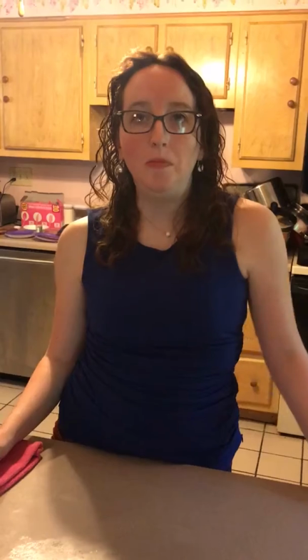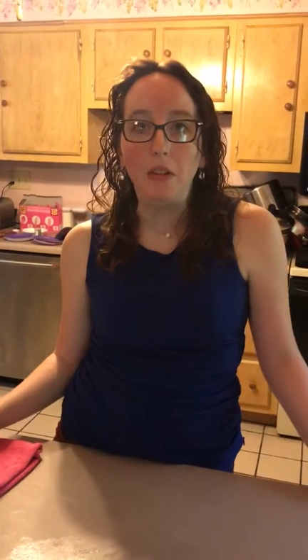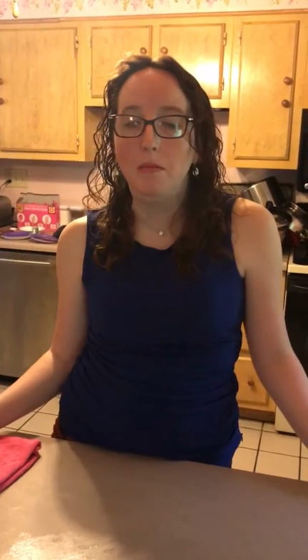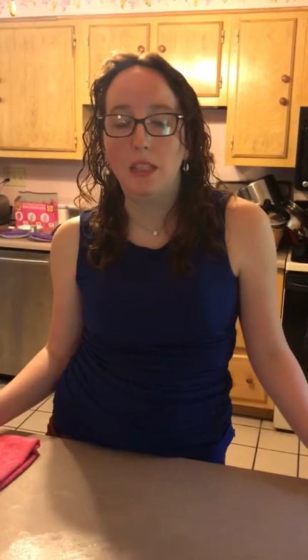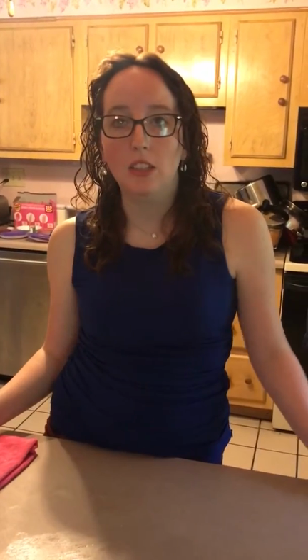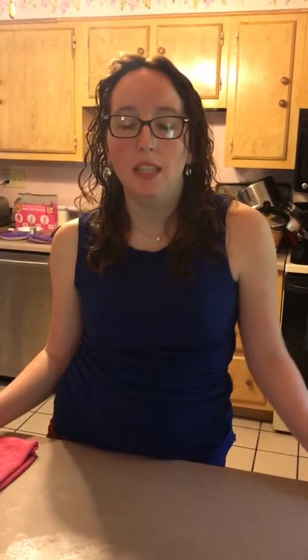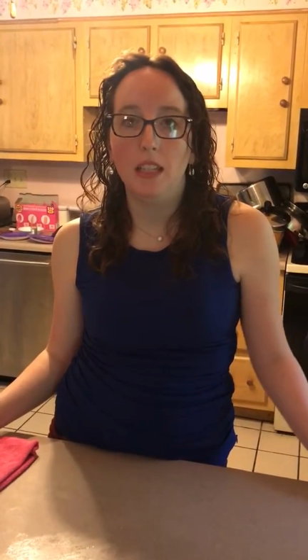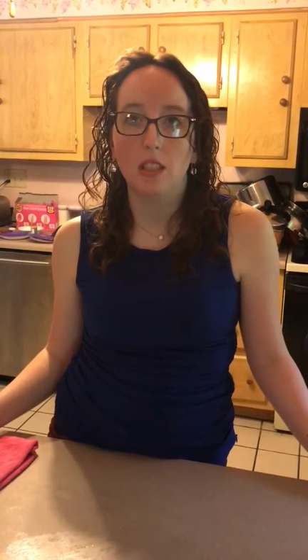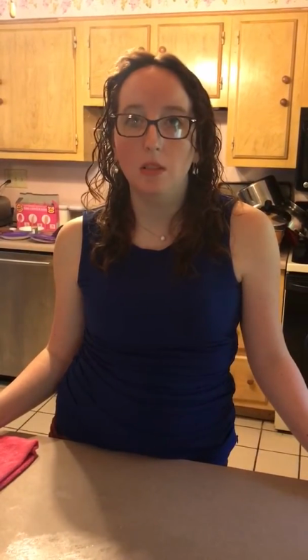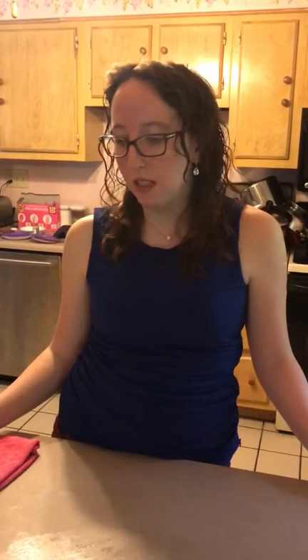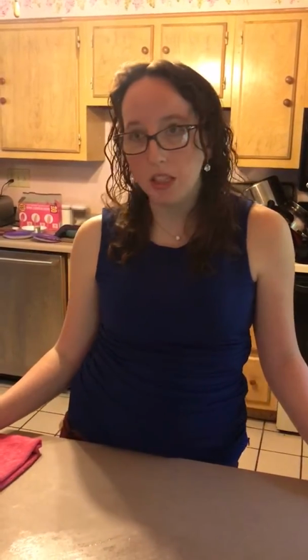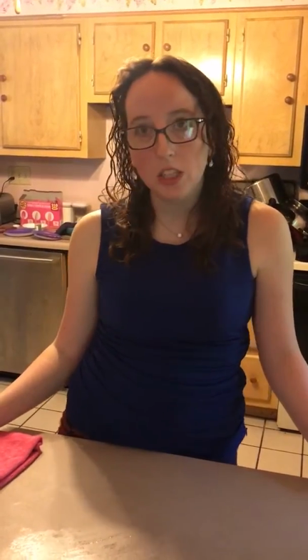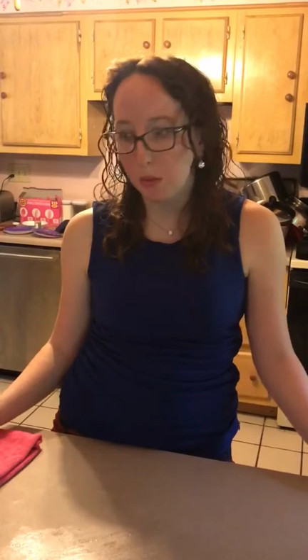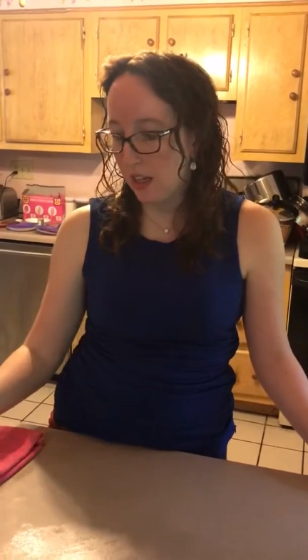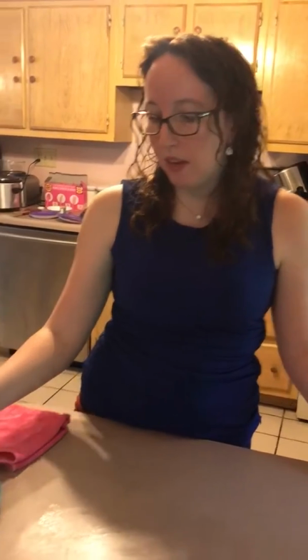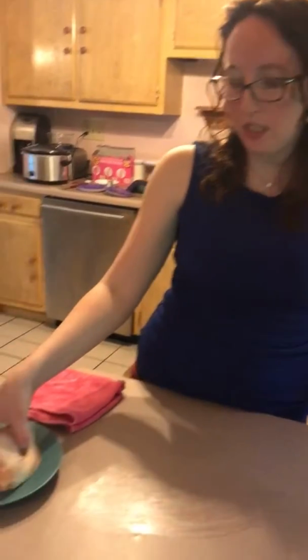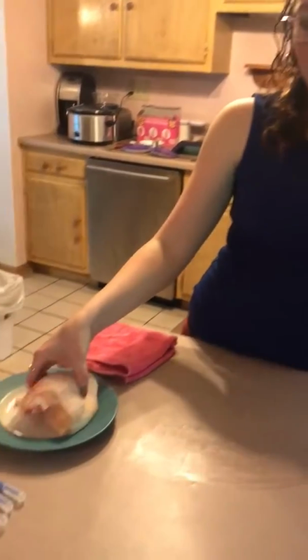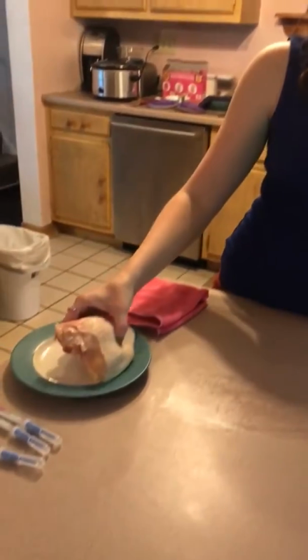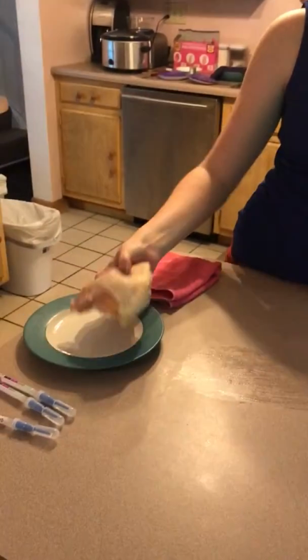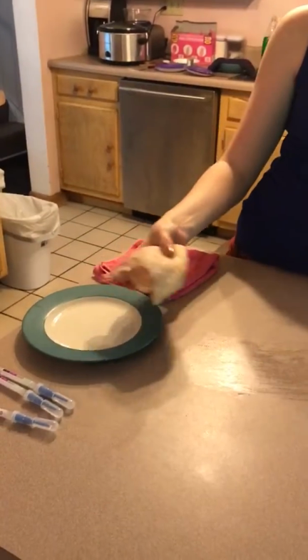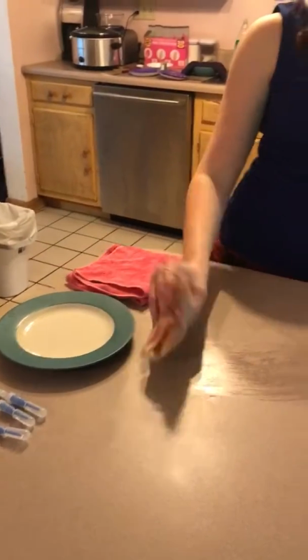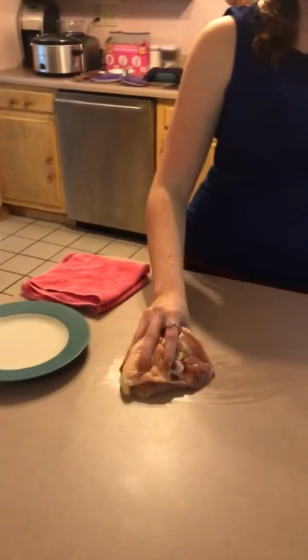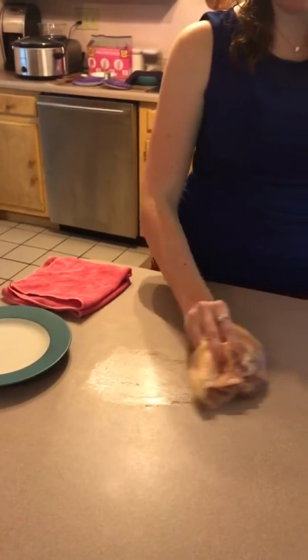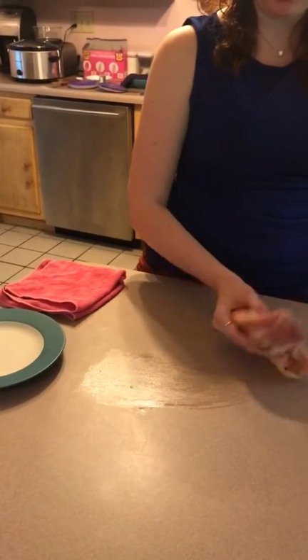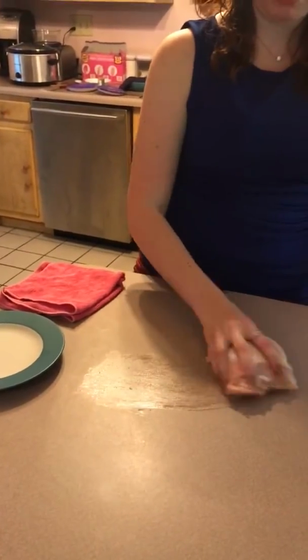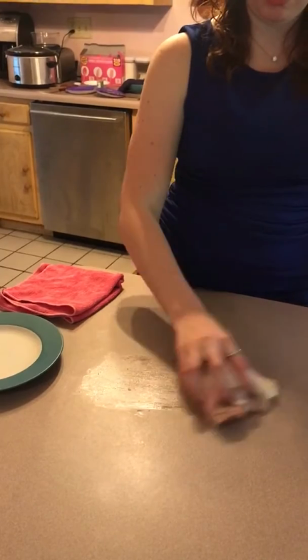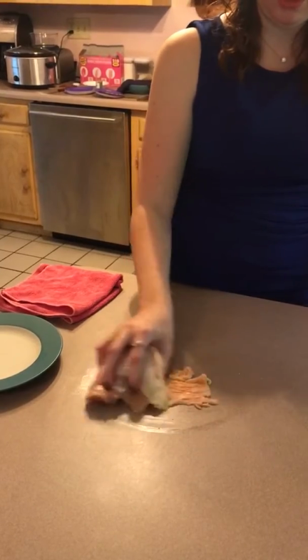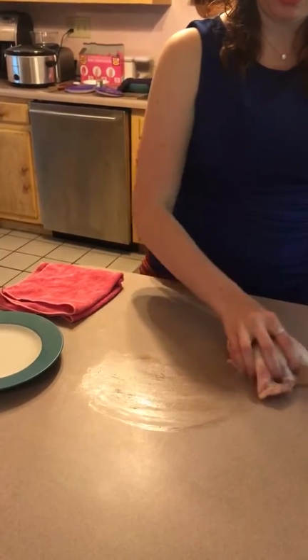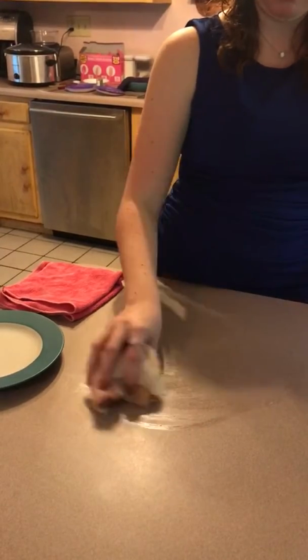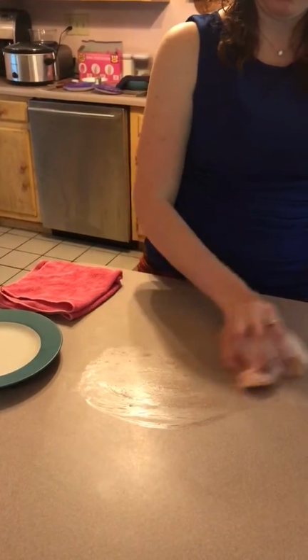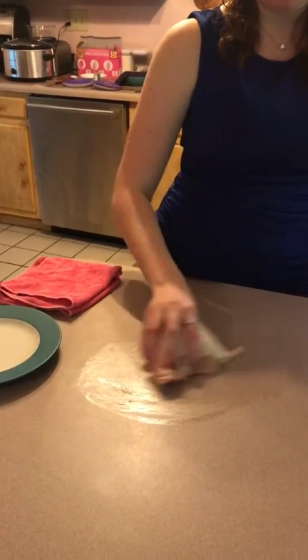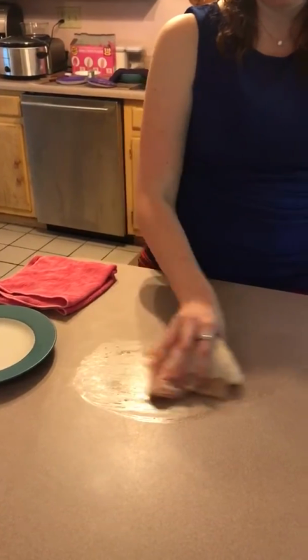Hi everyone, my name is Megan Archer. I'm an independent sales consultant with Norix. I'm gonna do the chicken demo today. I have a piece of fresh chicken here that I am going to smear all over my countertop.